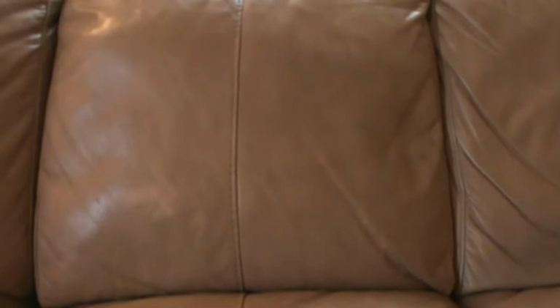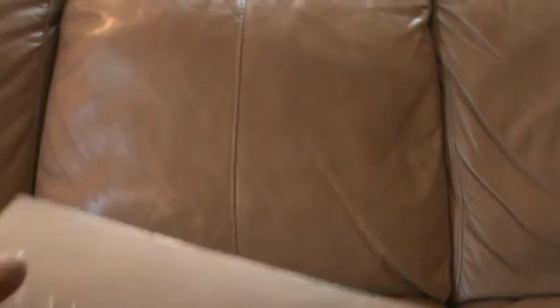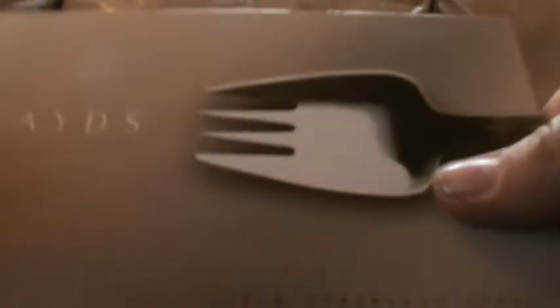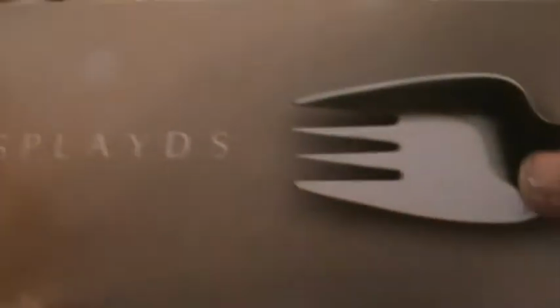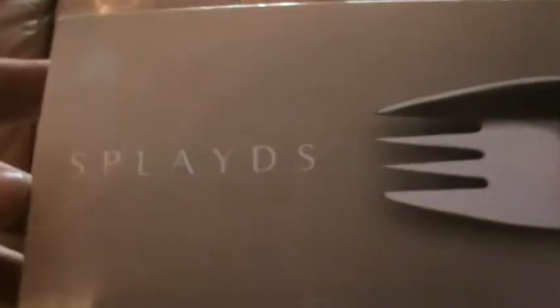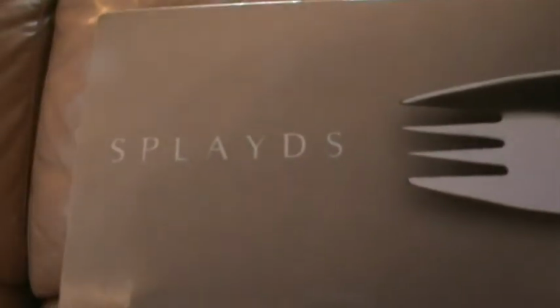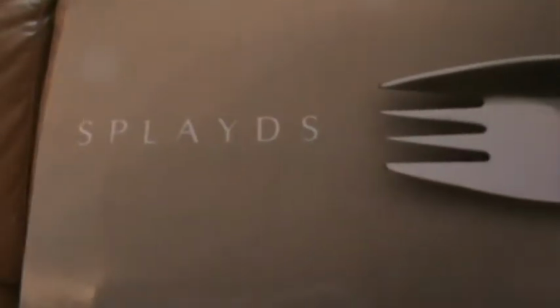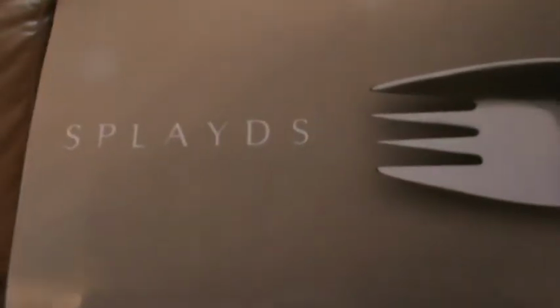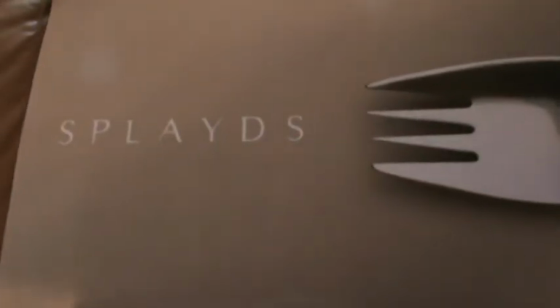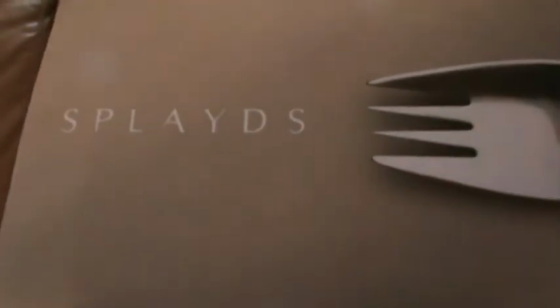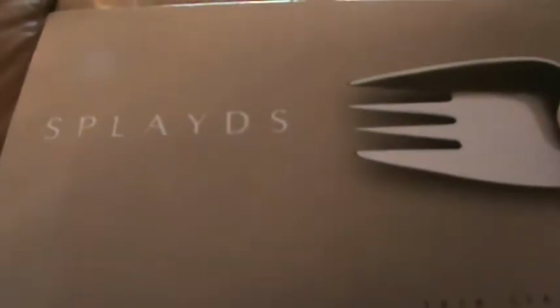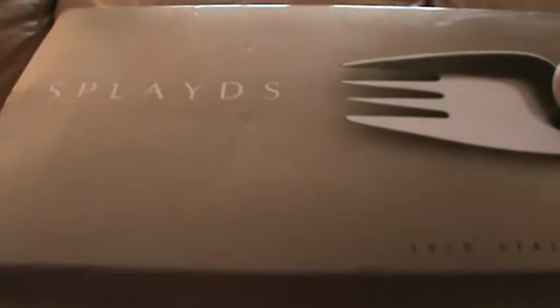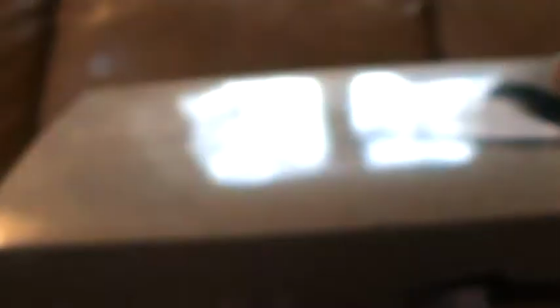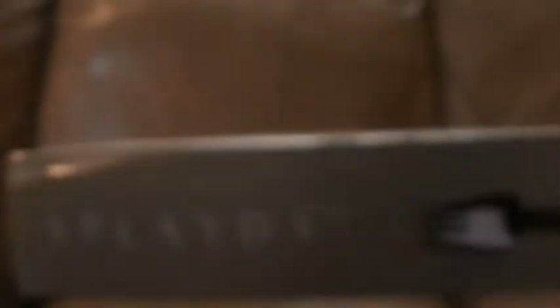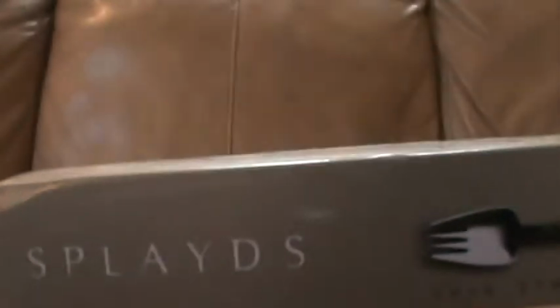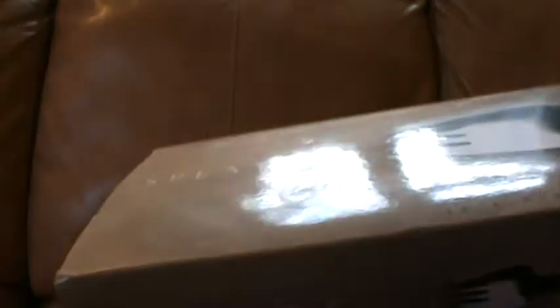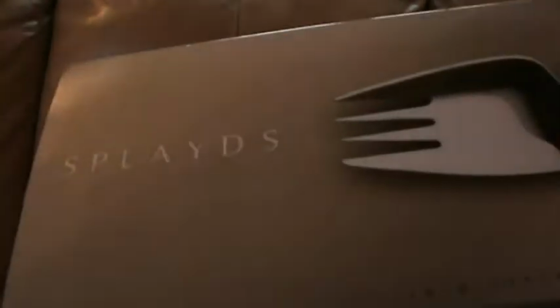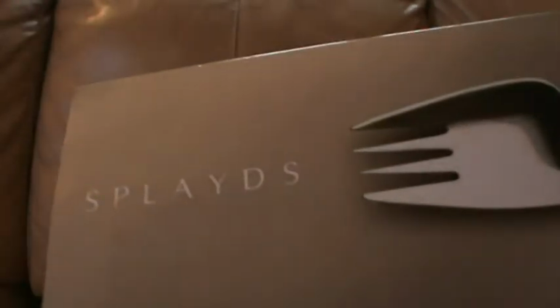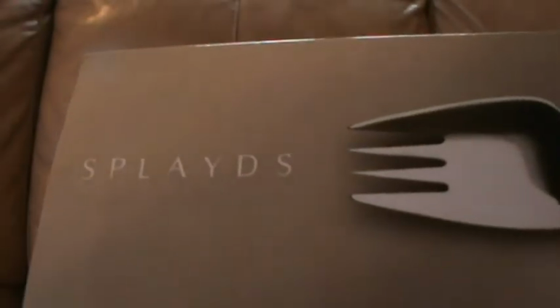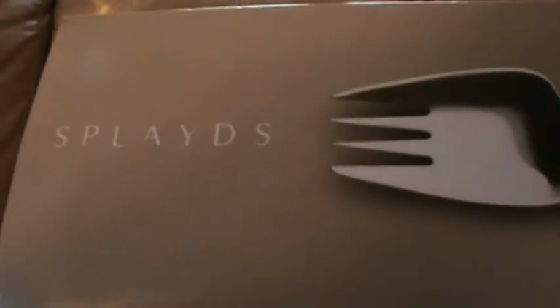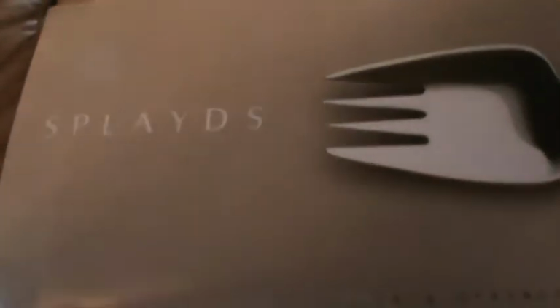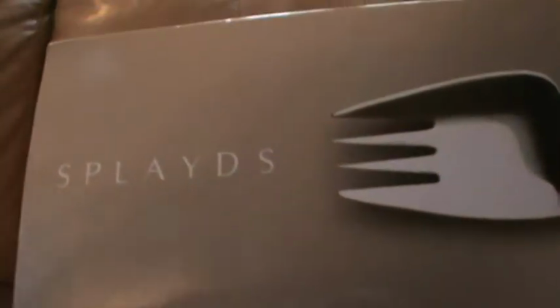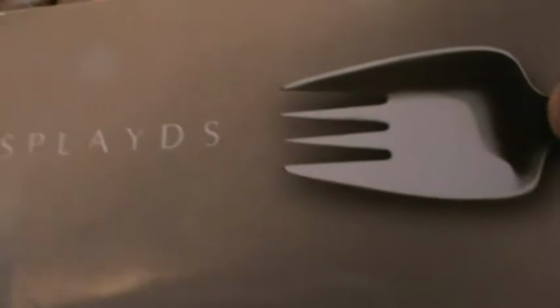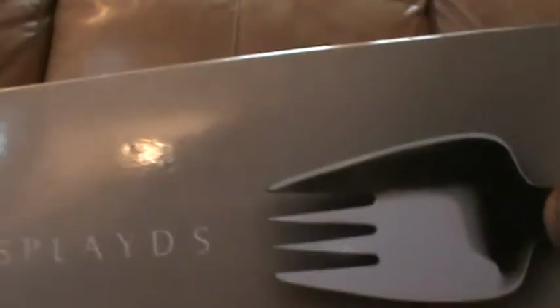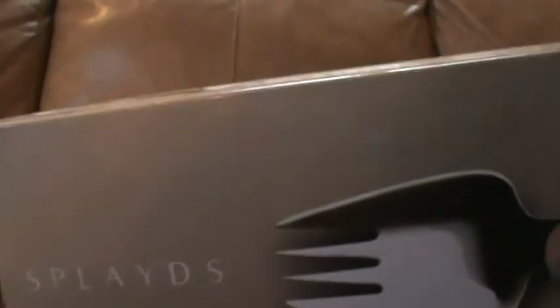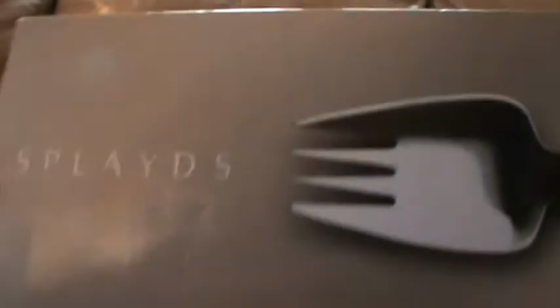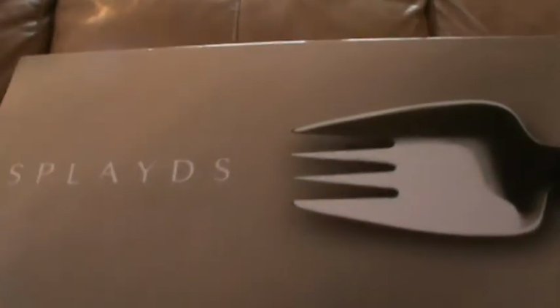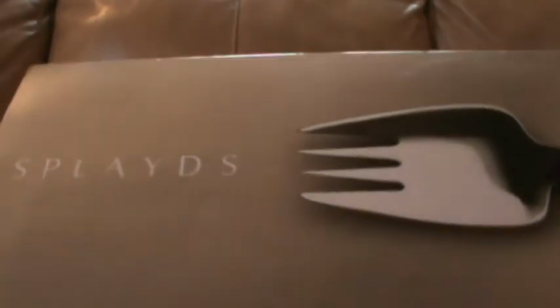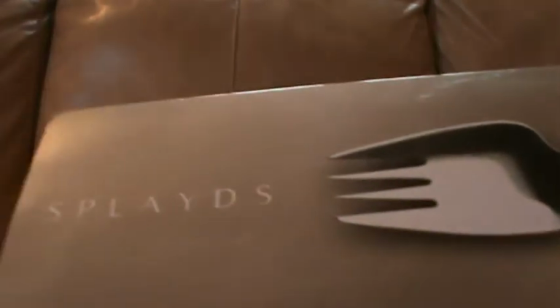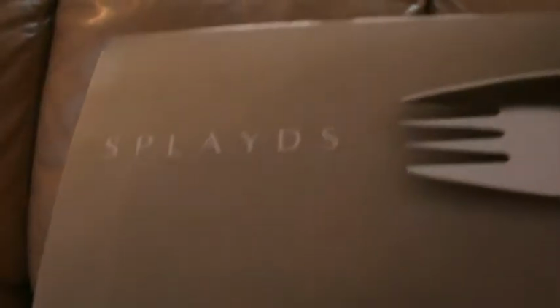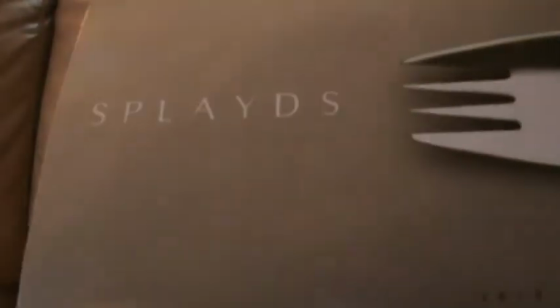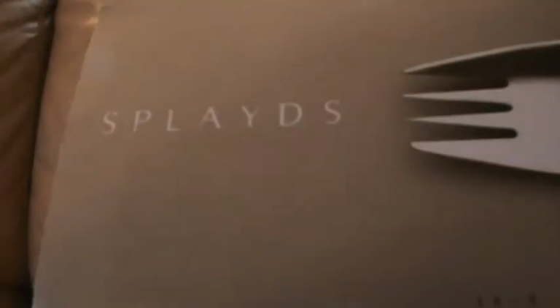I'll give you another quick look at the box. It doesn't actually have the website on the box, but I'm sure if you Google it you'll come up with something. But they're very nice quality.